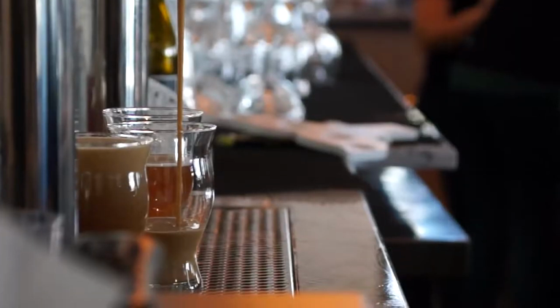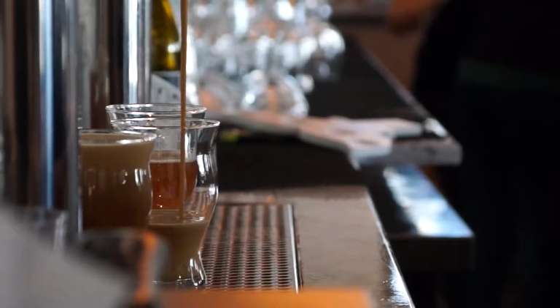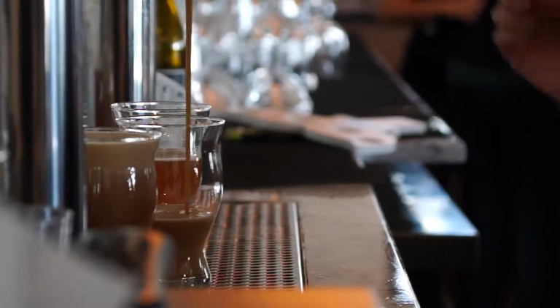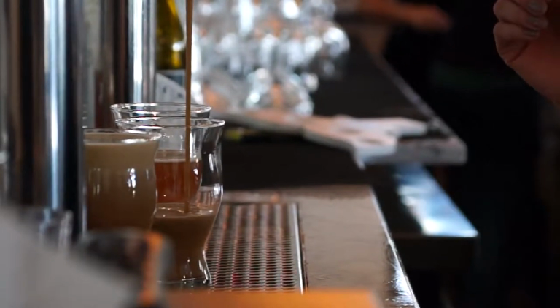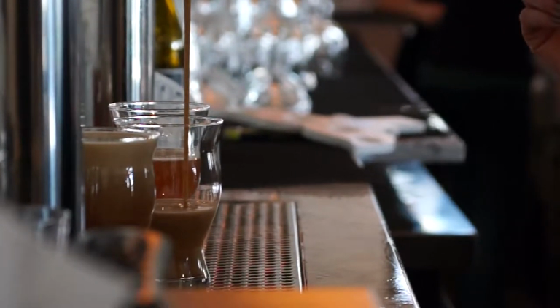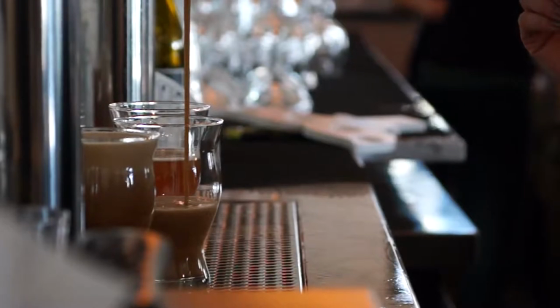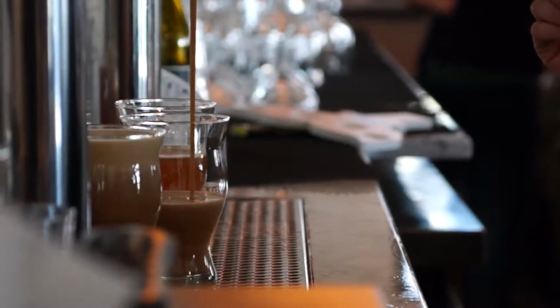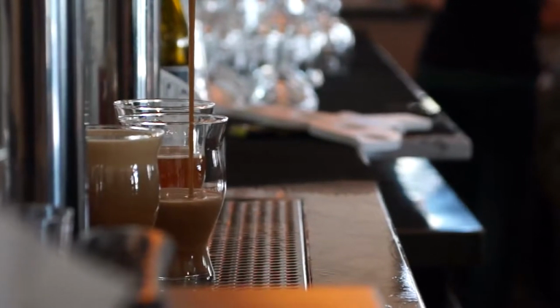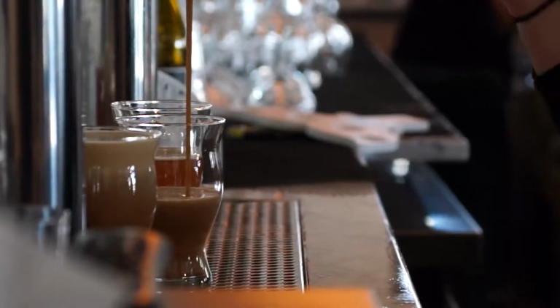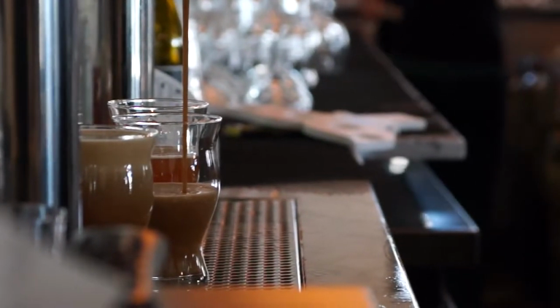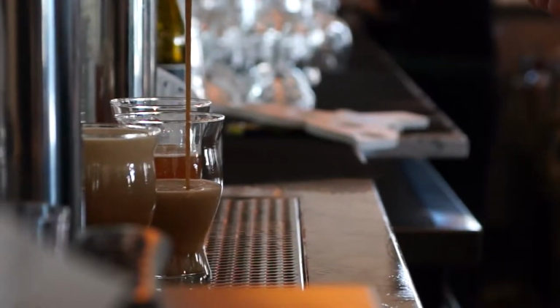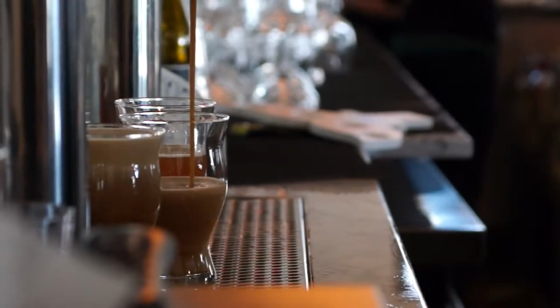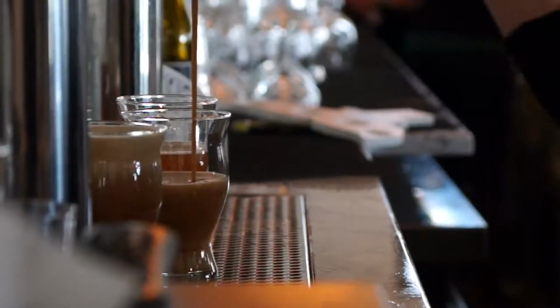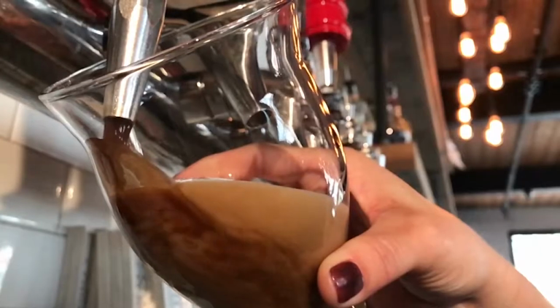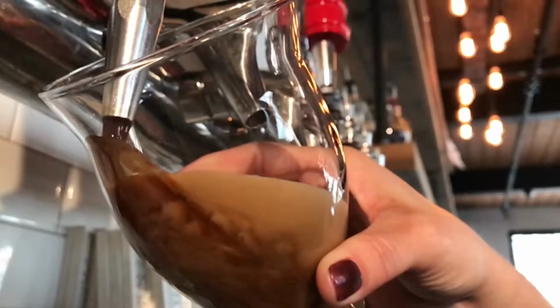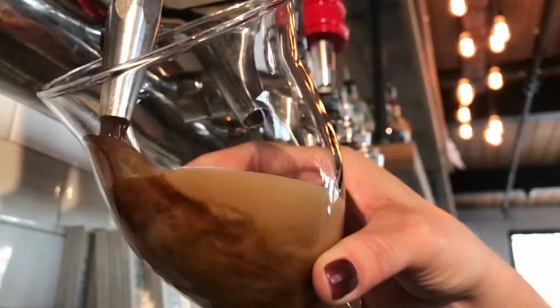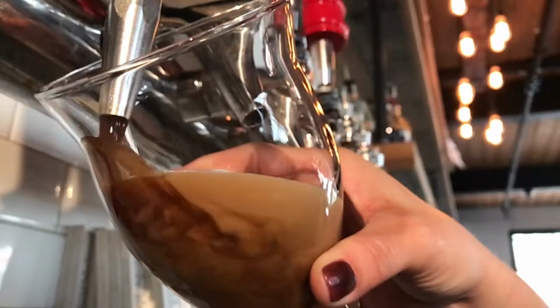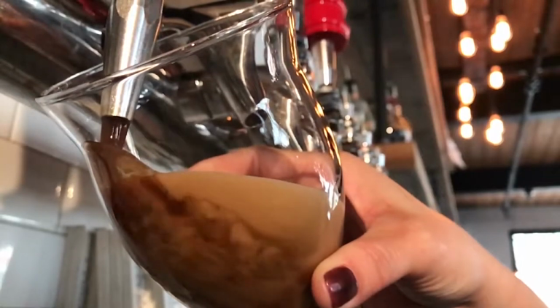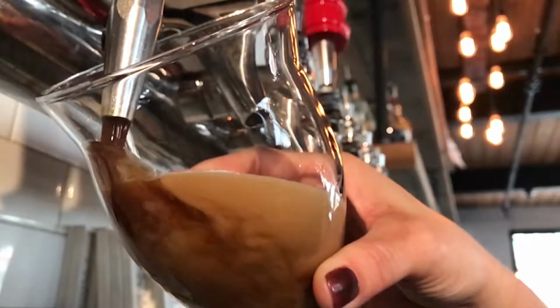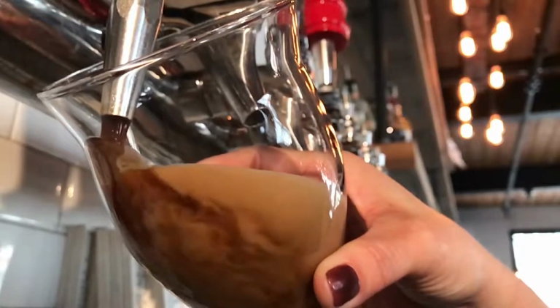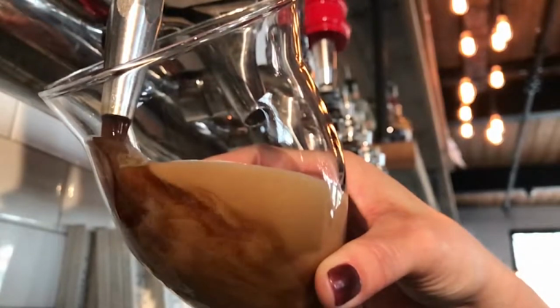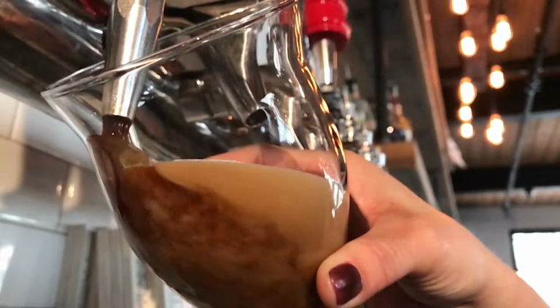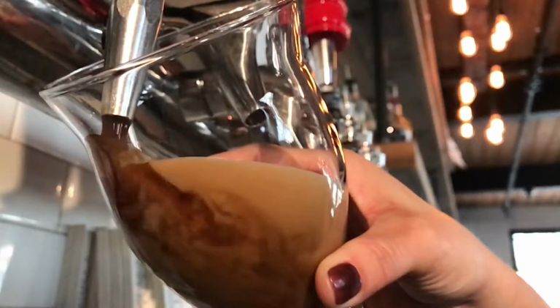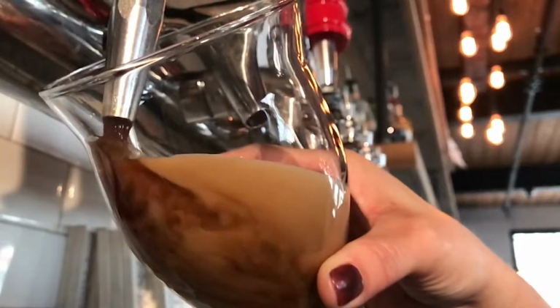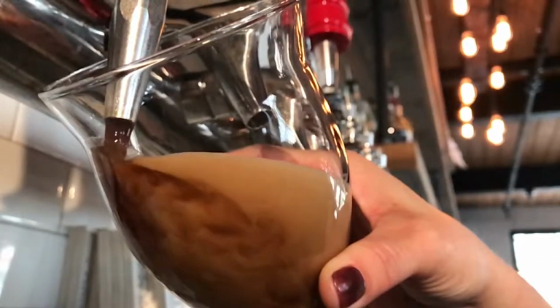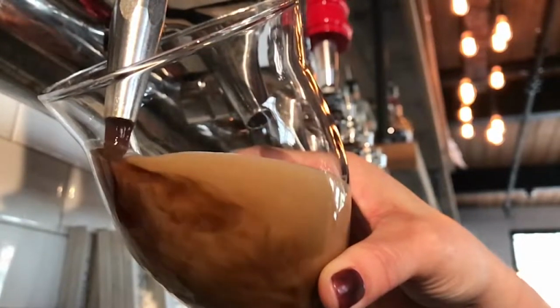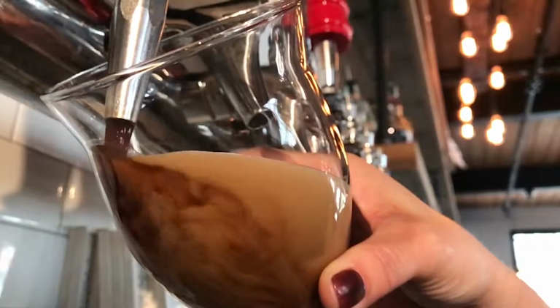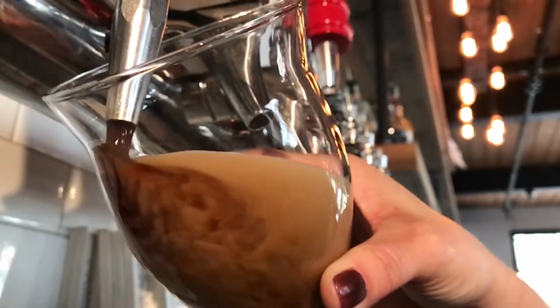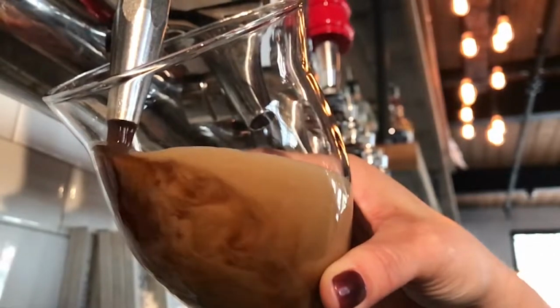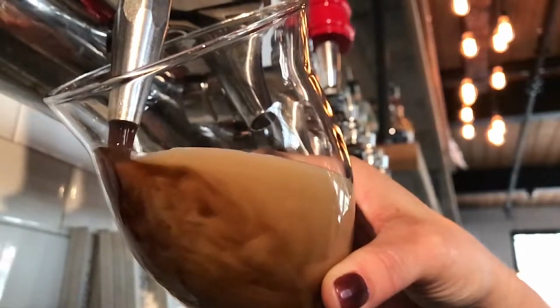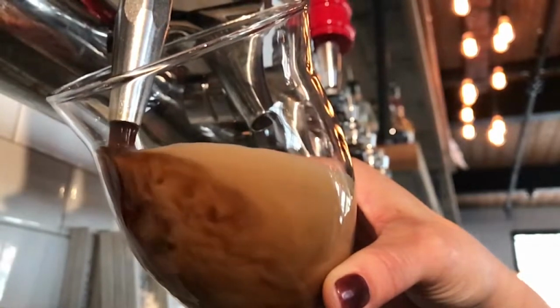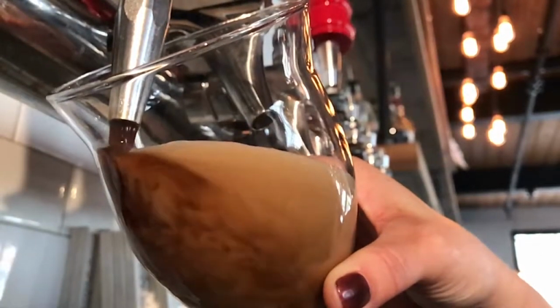This beer is basically a replica of the Dry Irish Stout from St. James Gate in Ireland. It is made with pale ale malt, roasted barley, and unmalted barley. It also has some American hops in there, but it is a Dry Irish Stout.